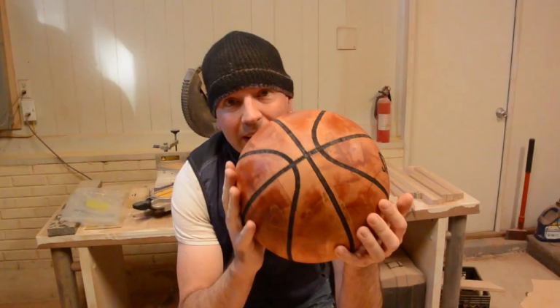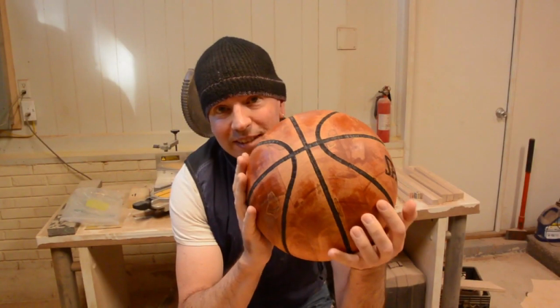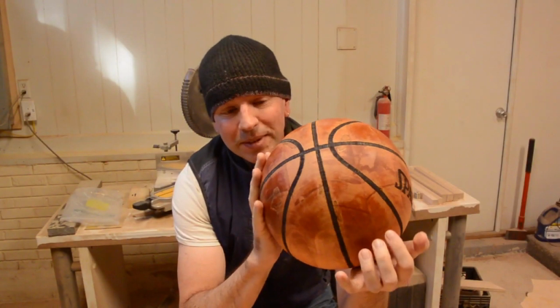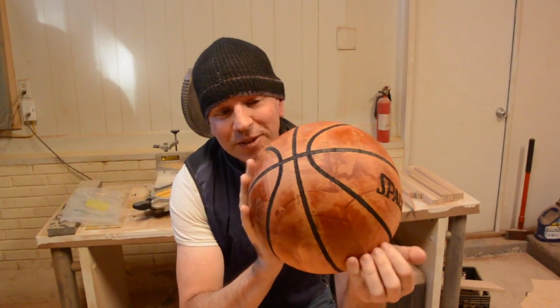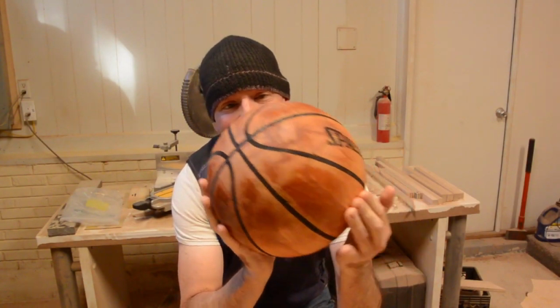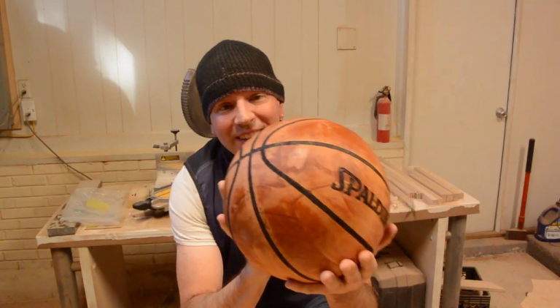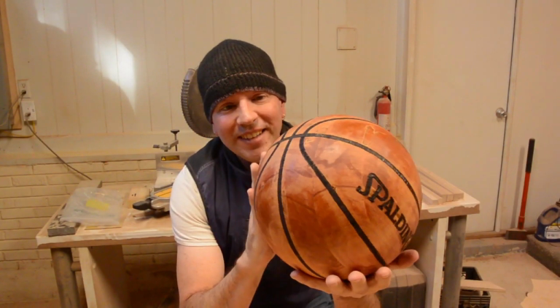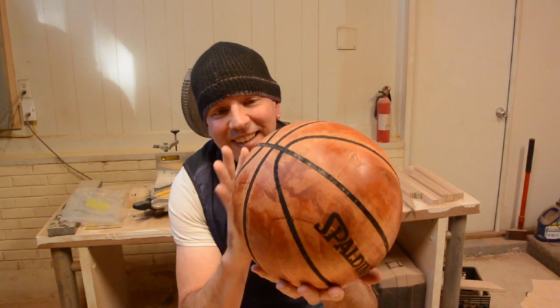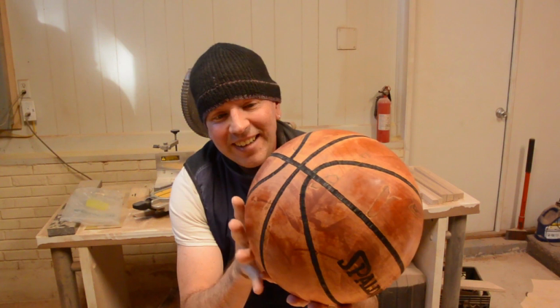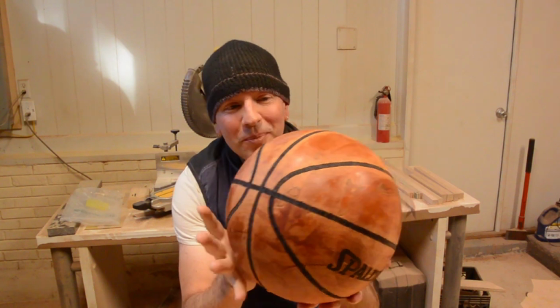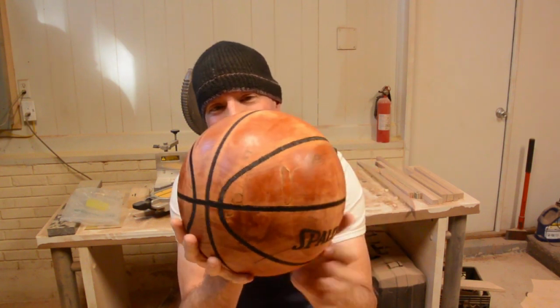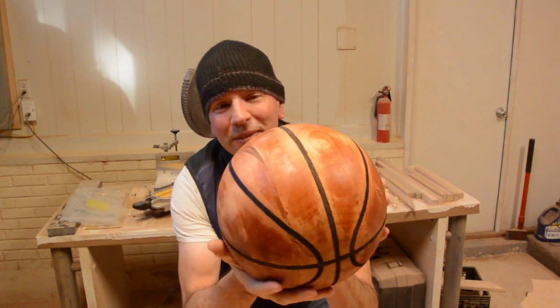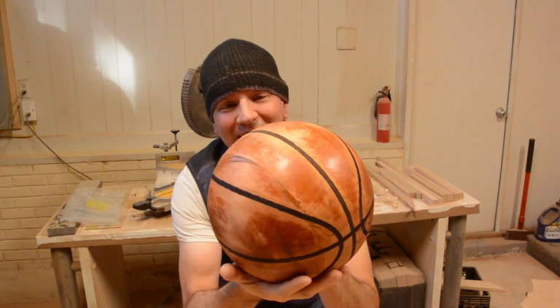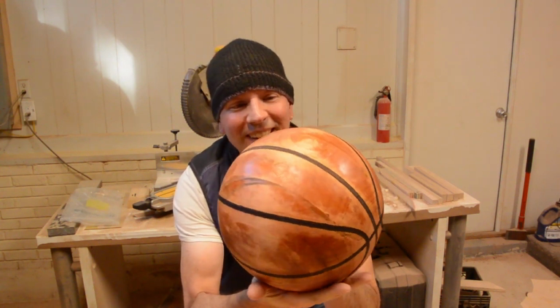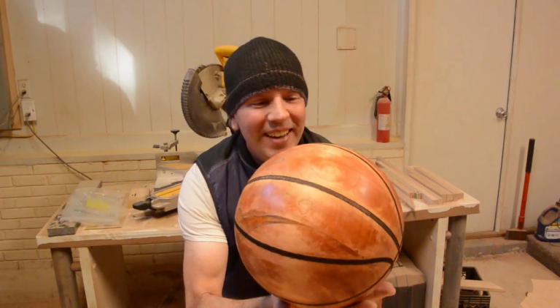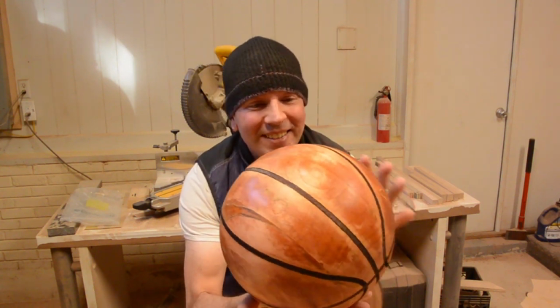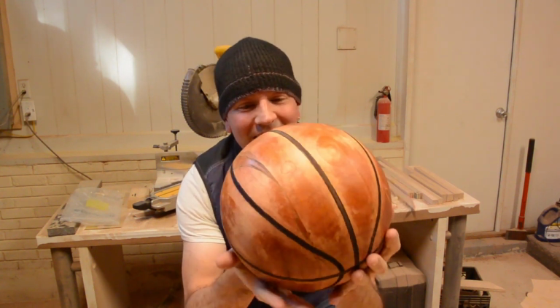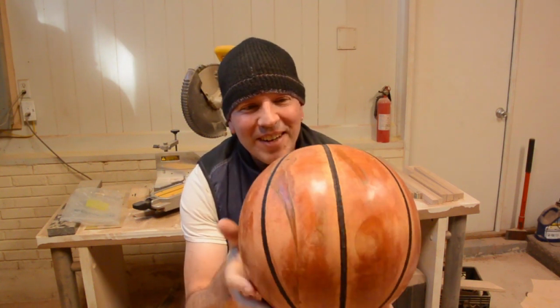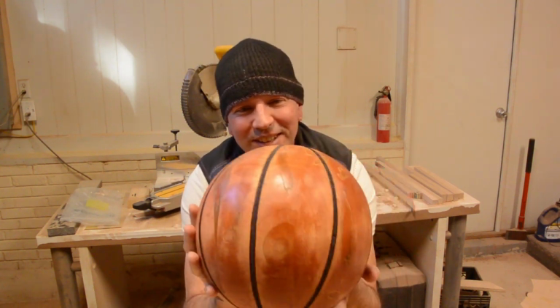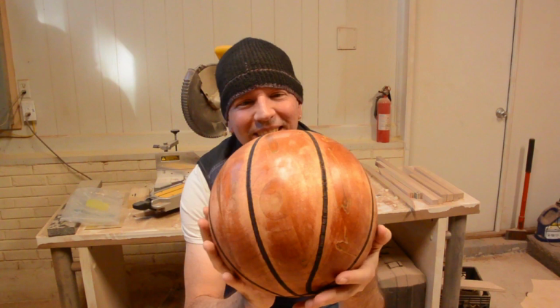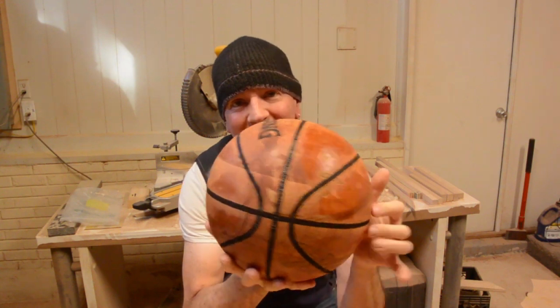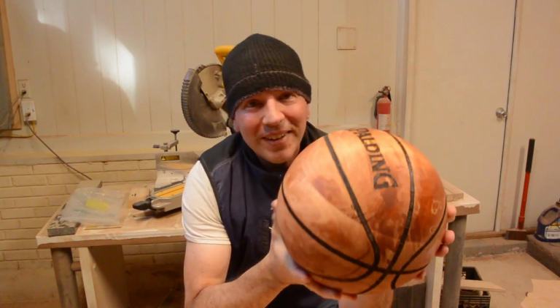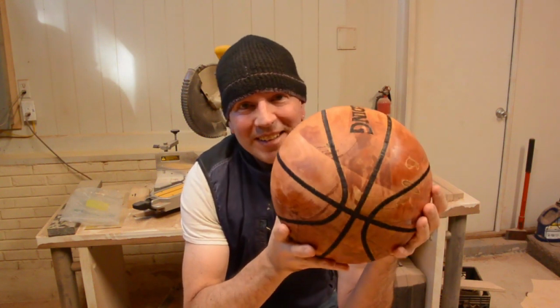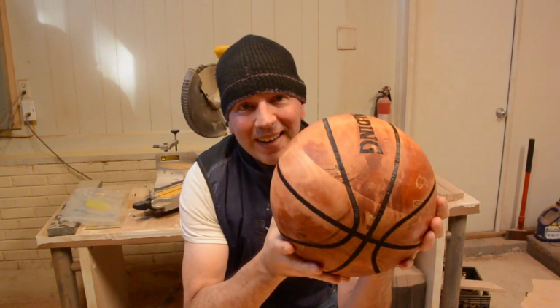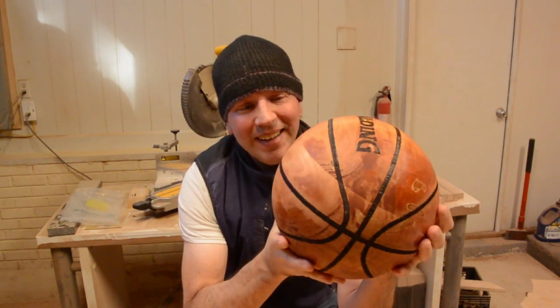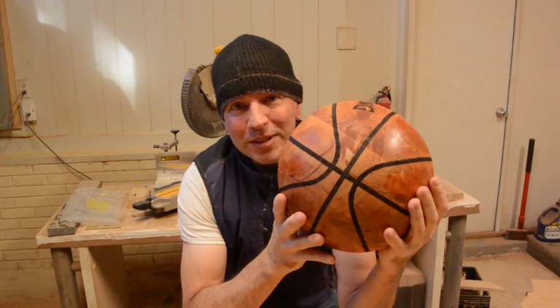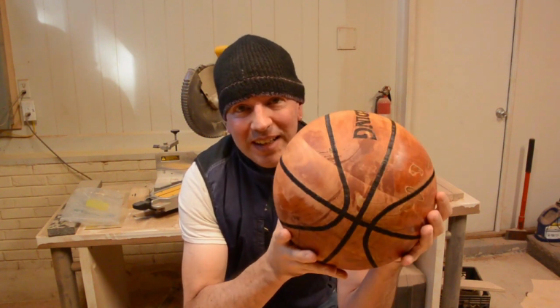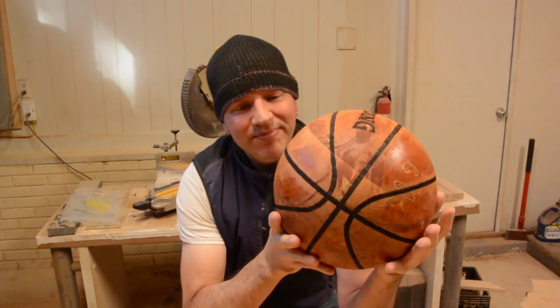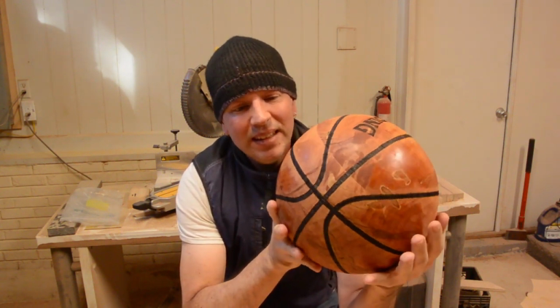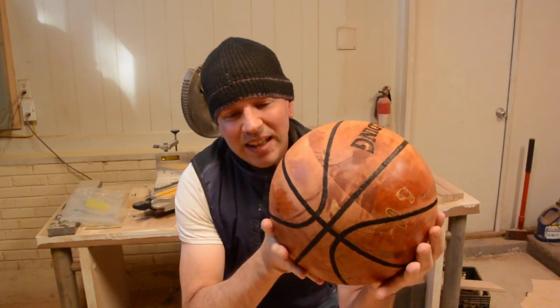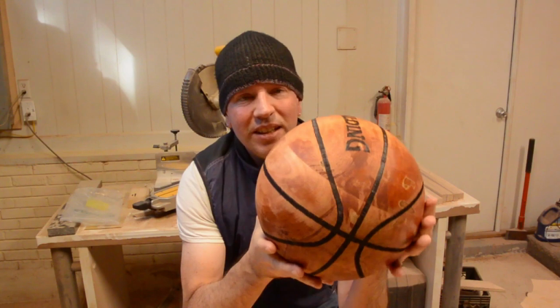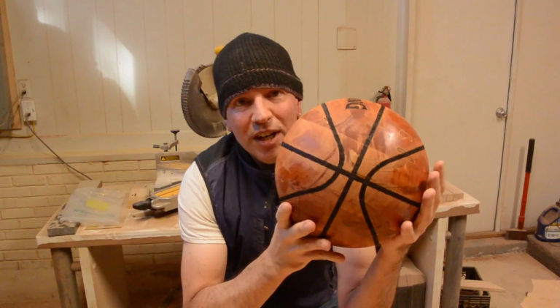Now that I have actually put some Danish oil on this, as you can see, I rubbed off some of the stain and it looks very blotchy. I am going to sand this back again and put some more stain on it, then use a different finish.